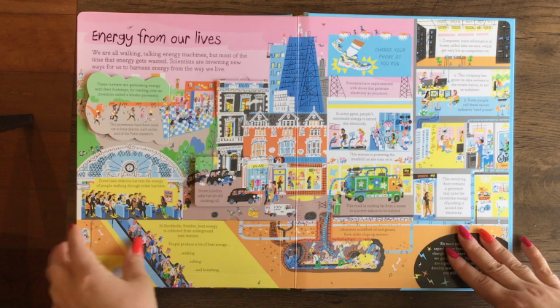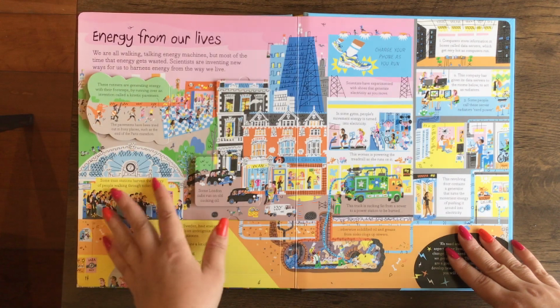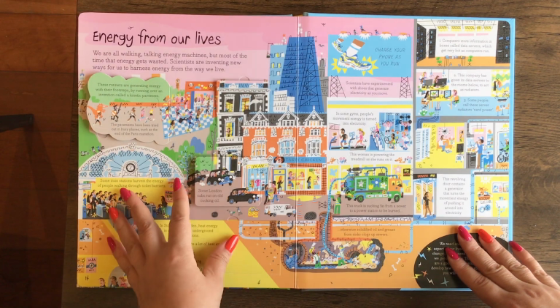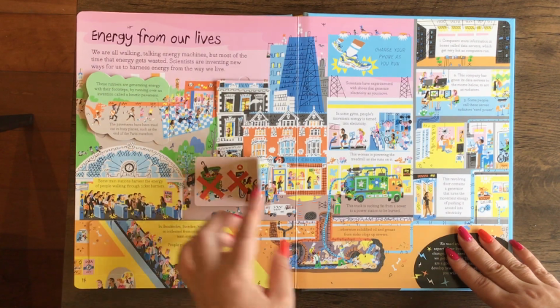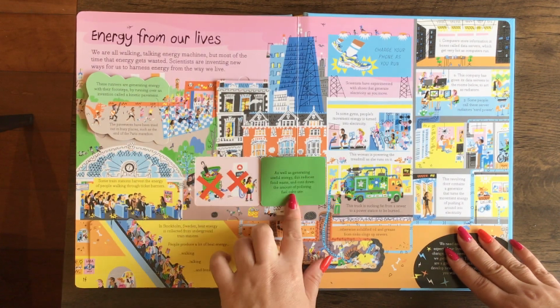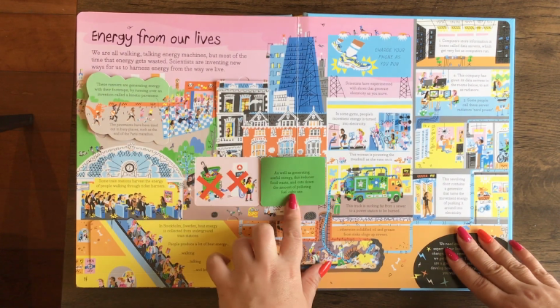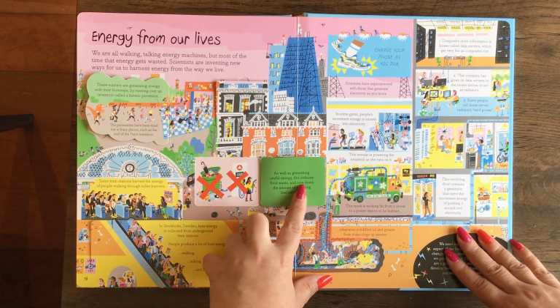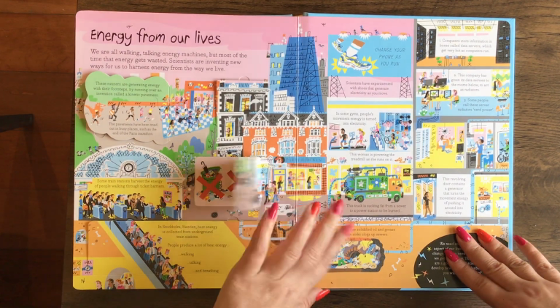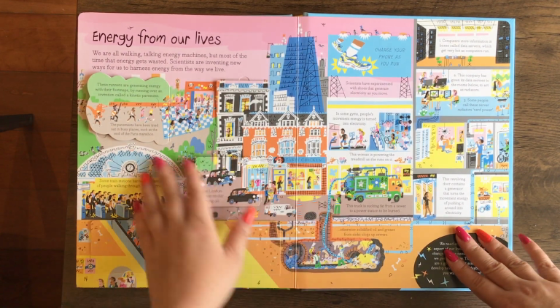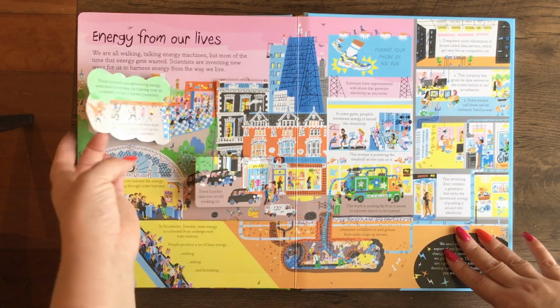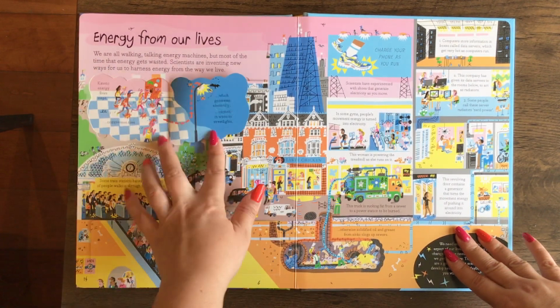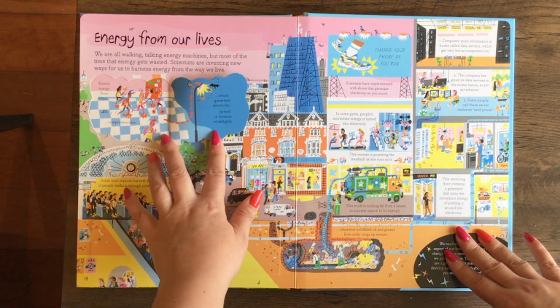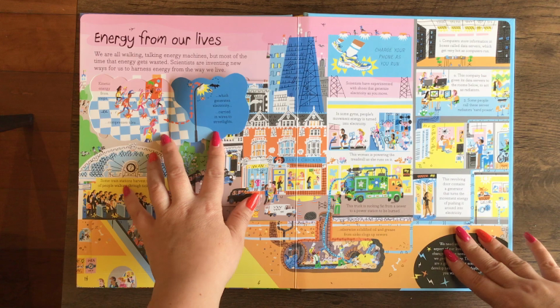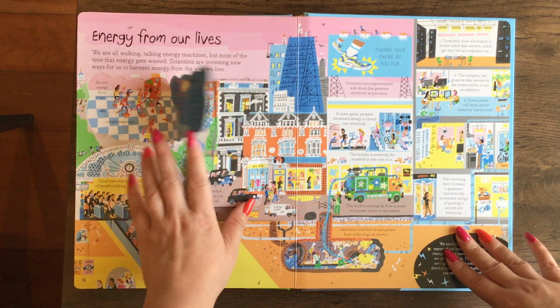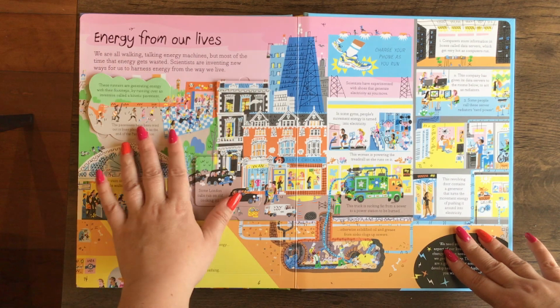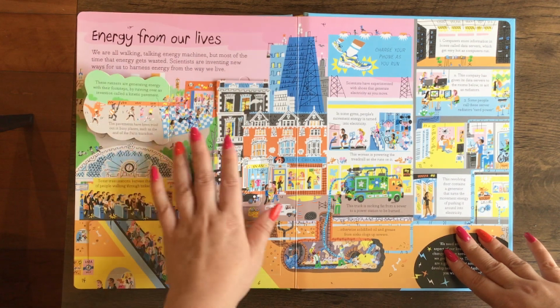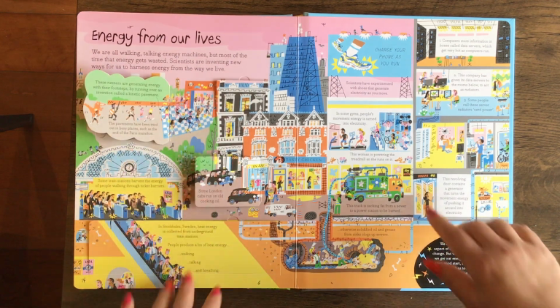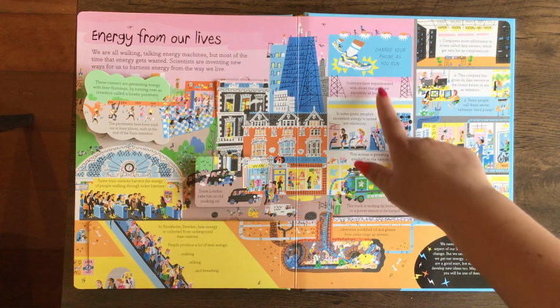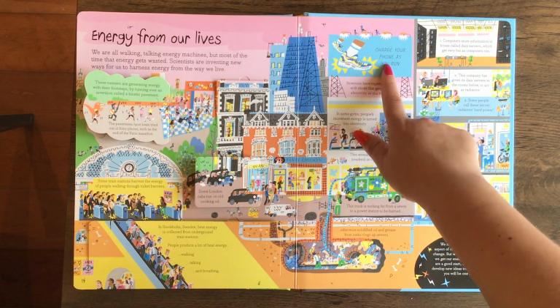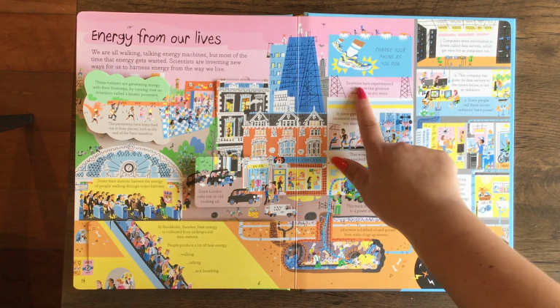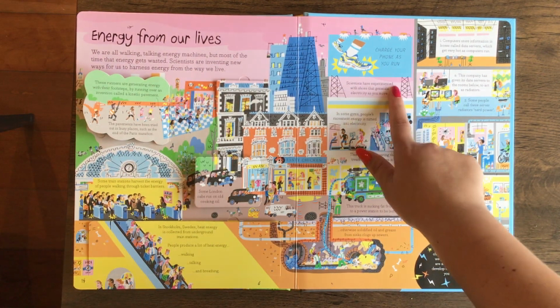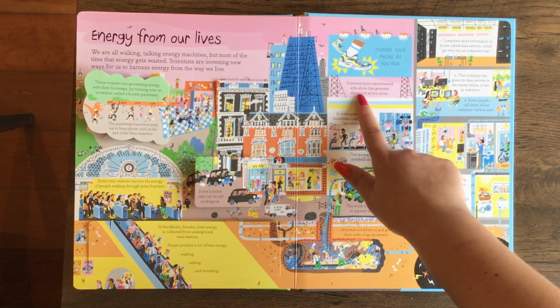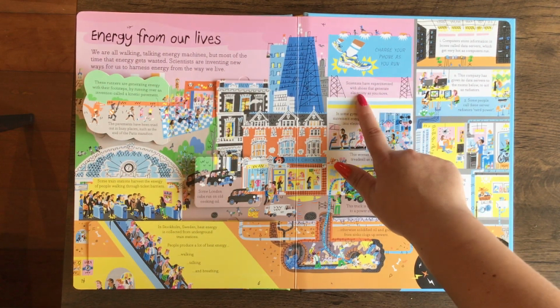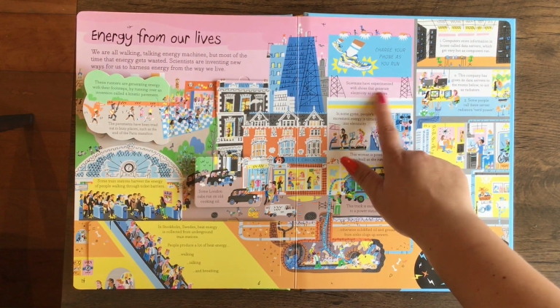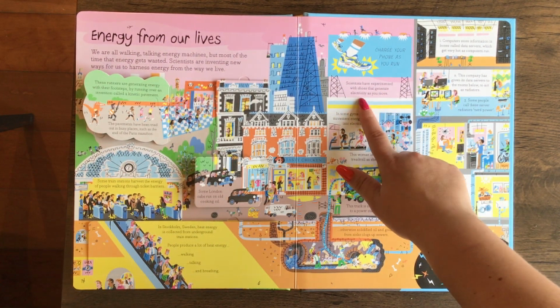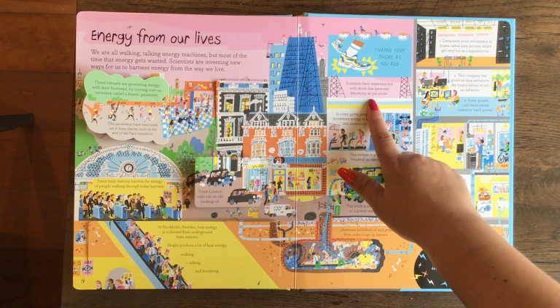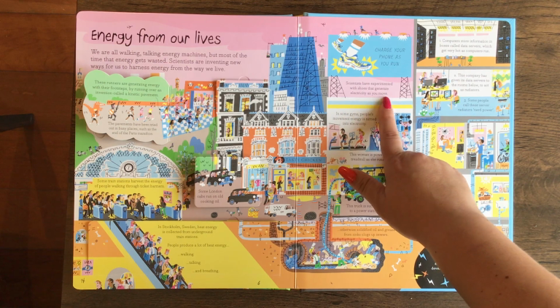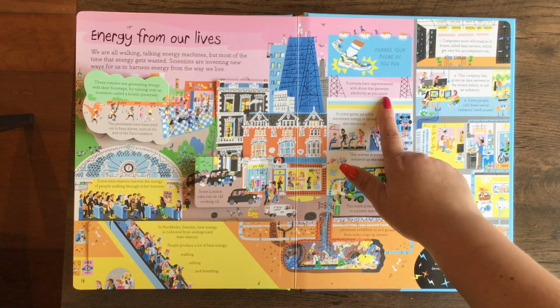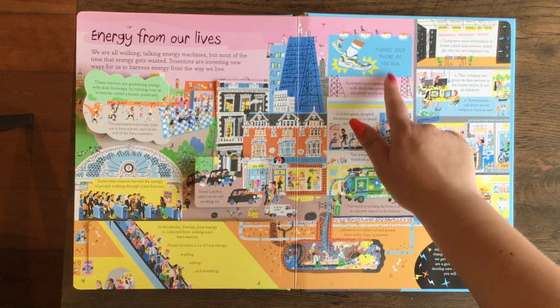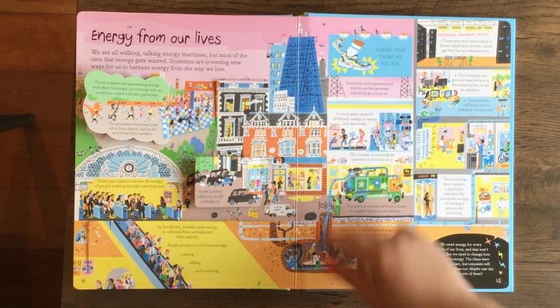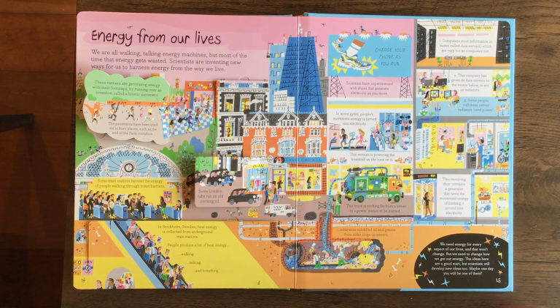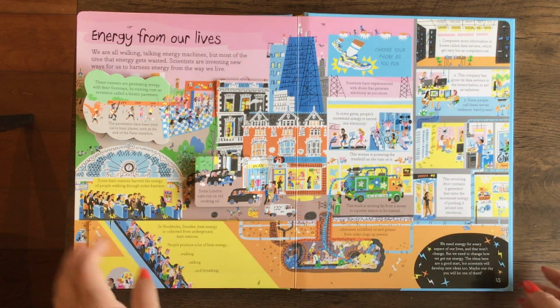Energy from Our Lives. My son was really impressed with this — scientists have experimented with shoes that generate electricity as you move. He really liked that.